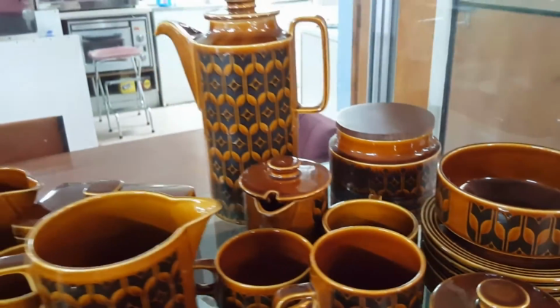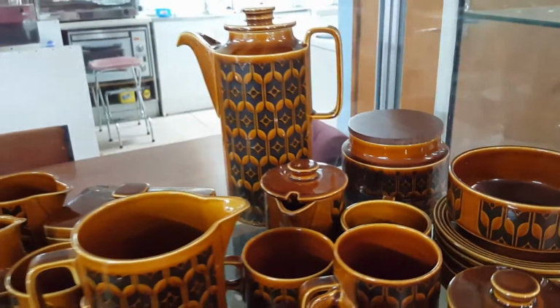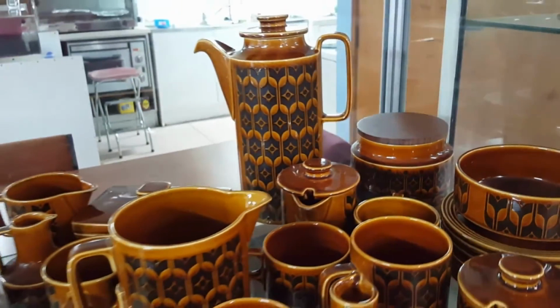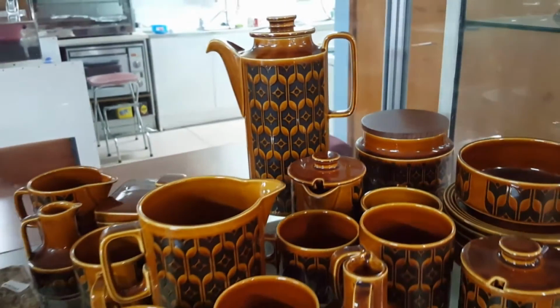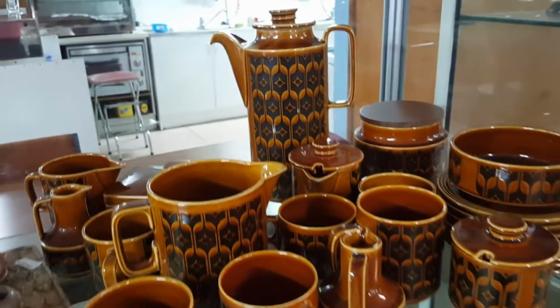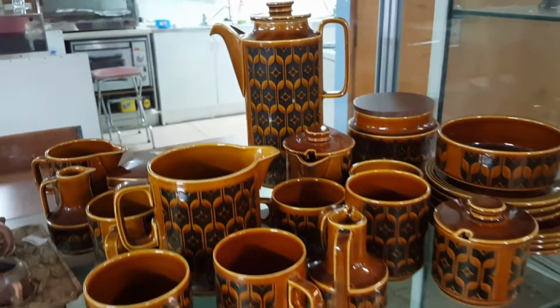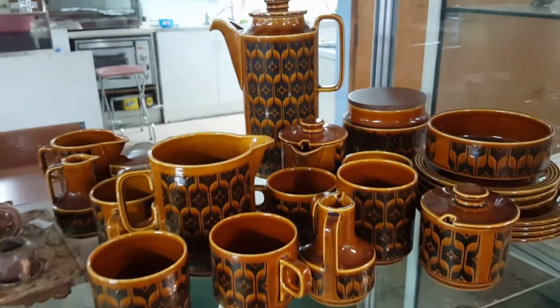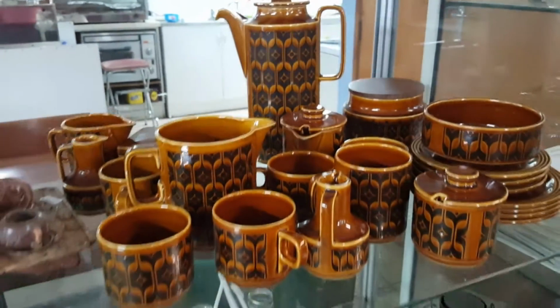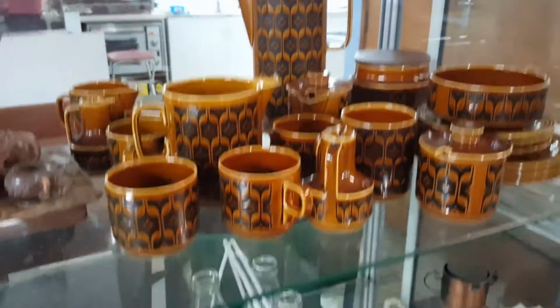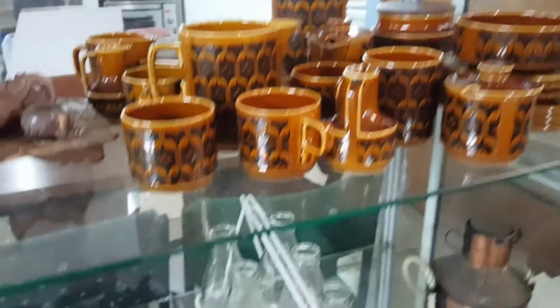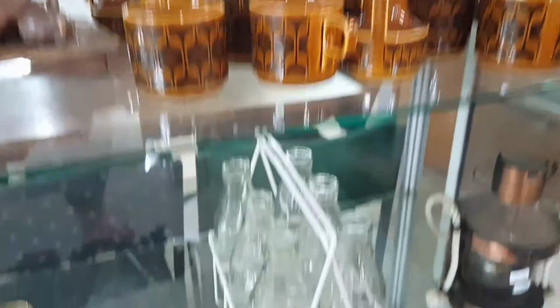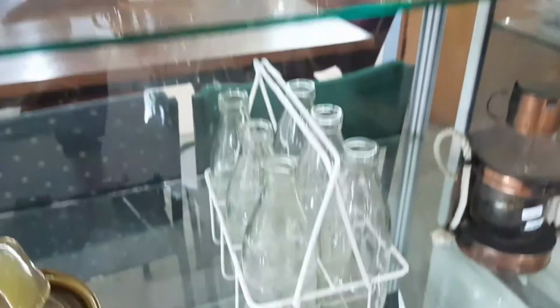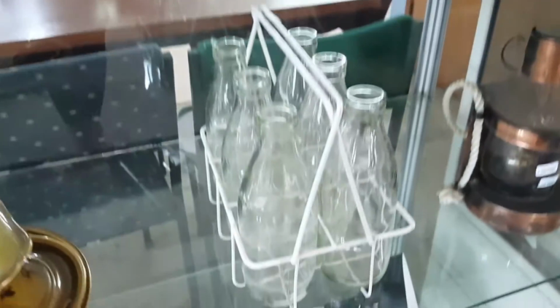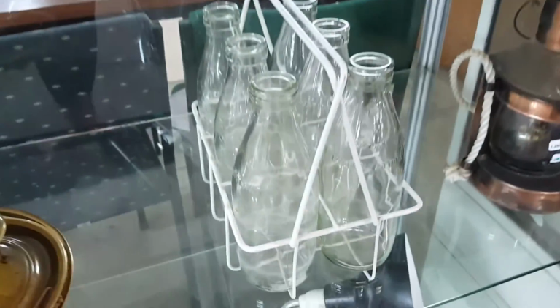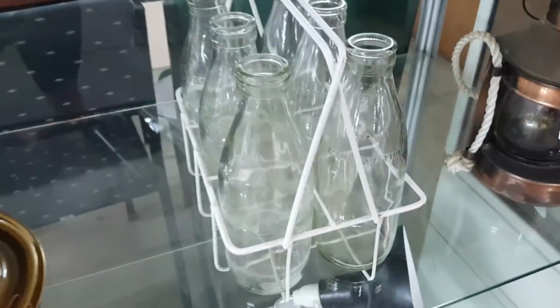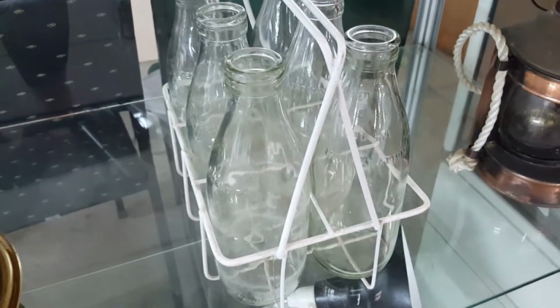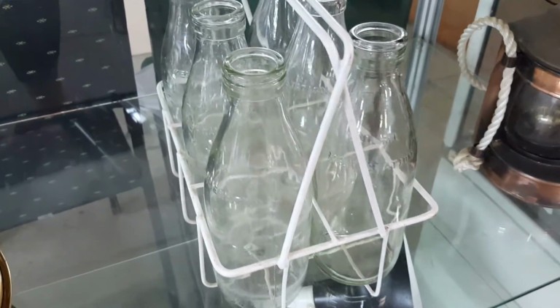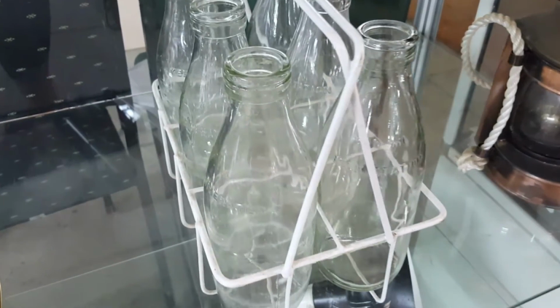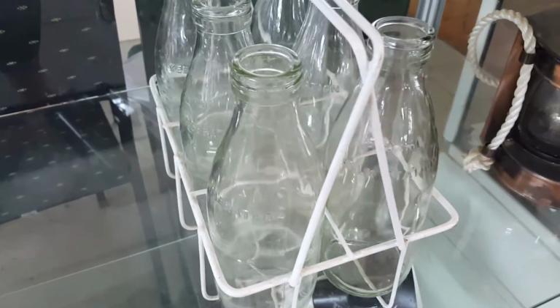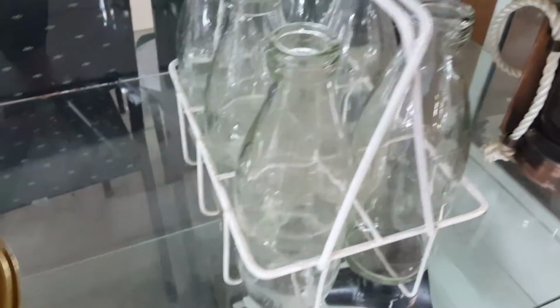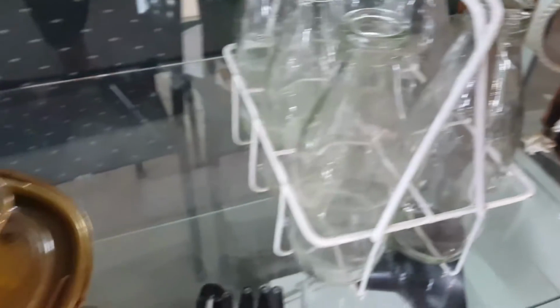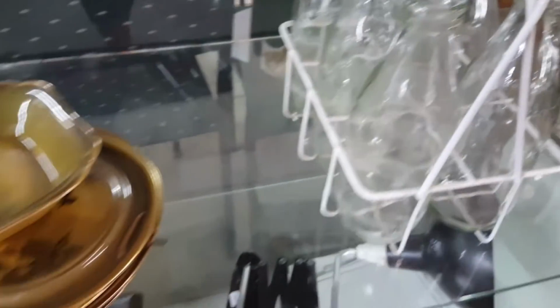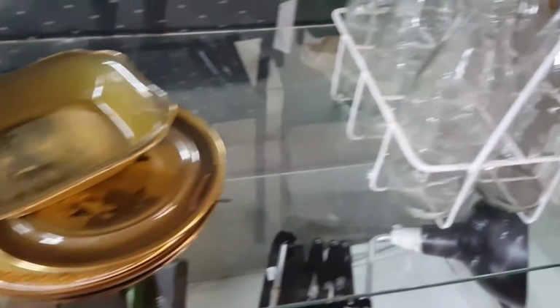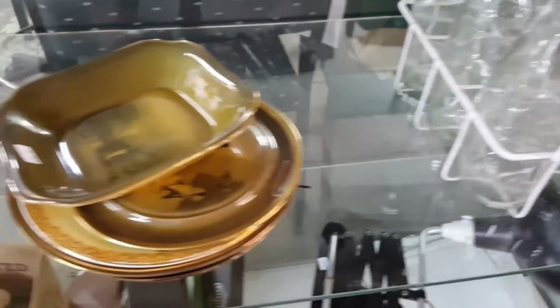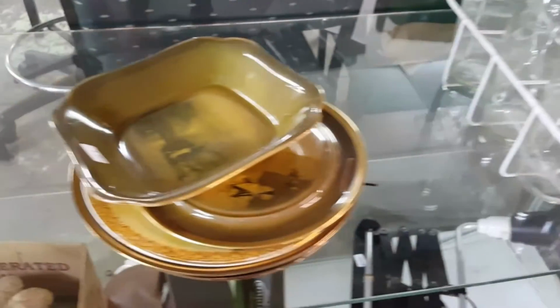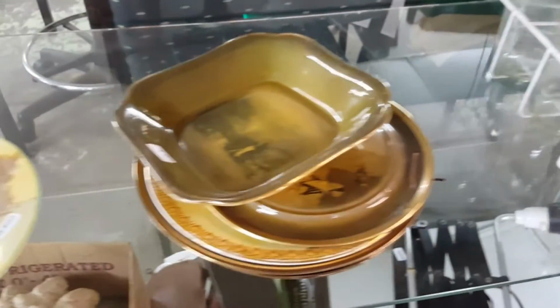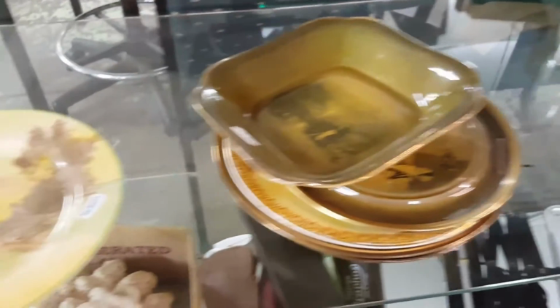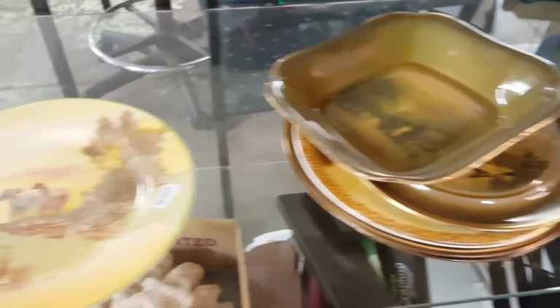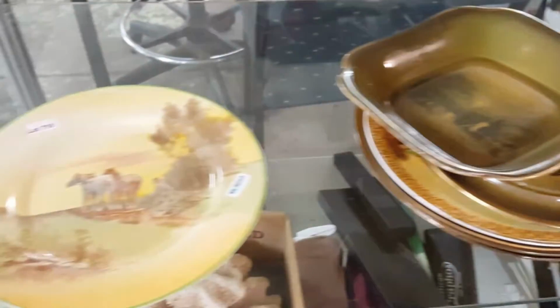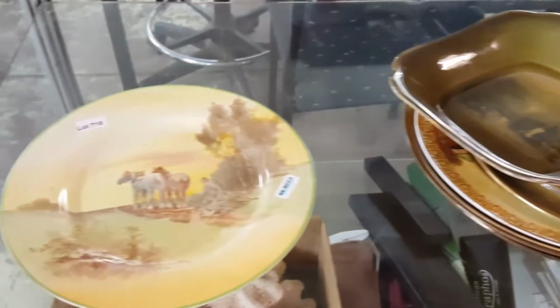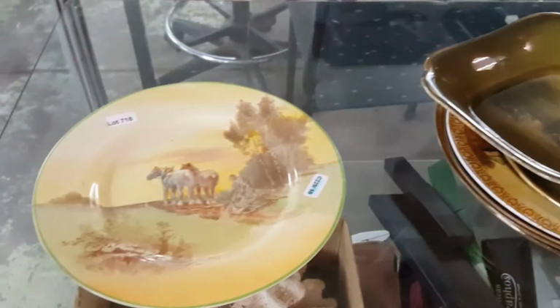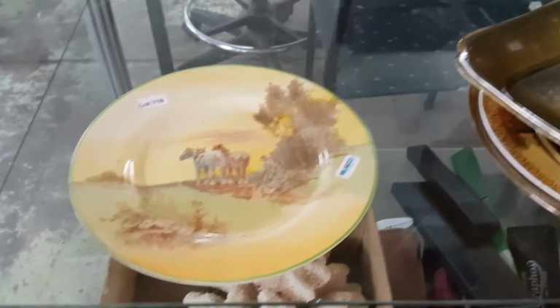Here are some very cool mid-century crockery — I can't remember what it's called, but it's great. Some milk bottles, remember those back in the day, and here's some more random dishes.